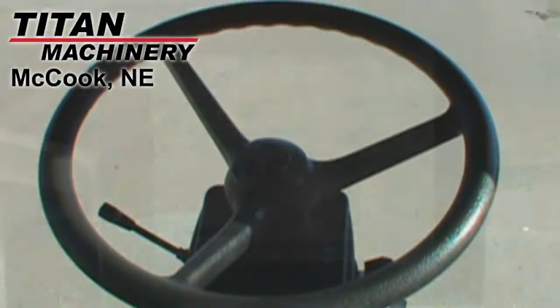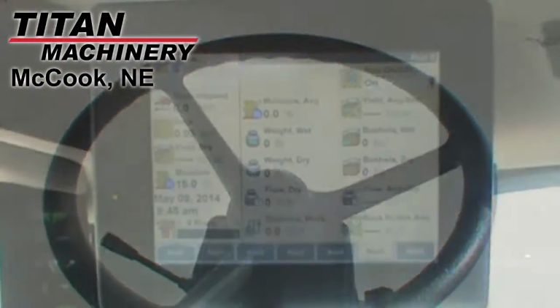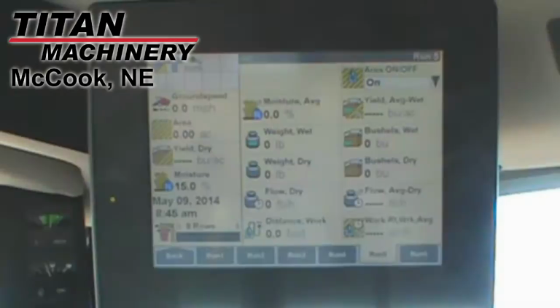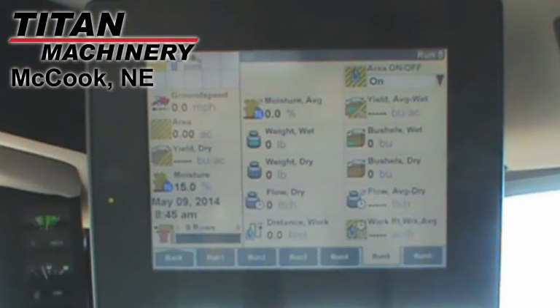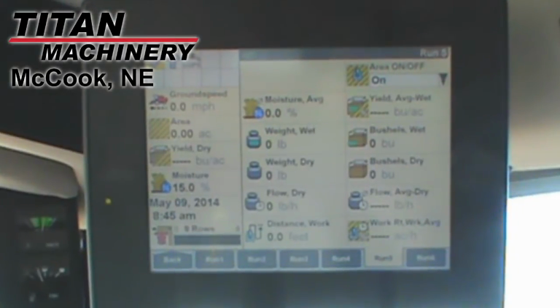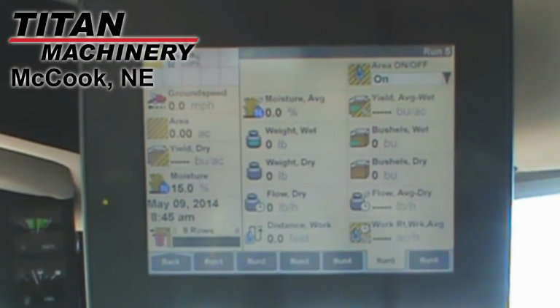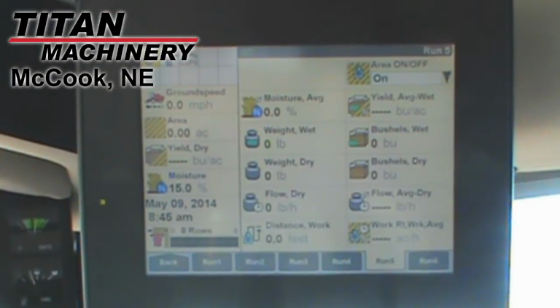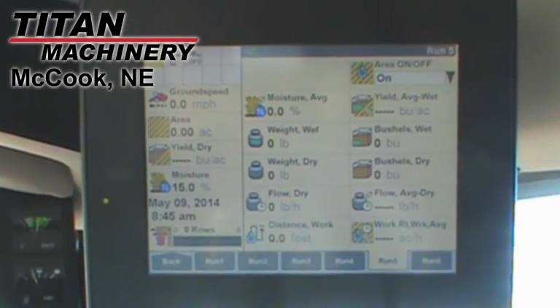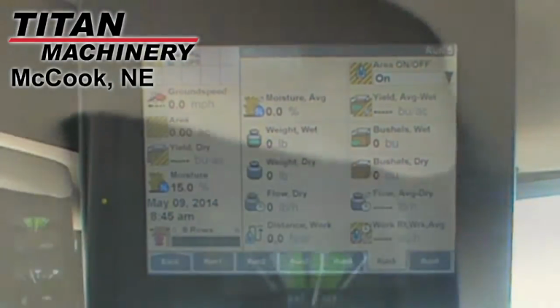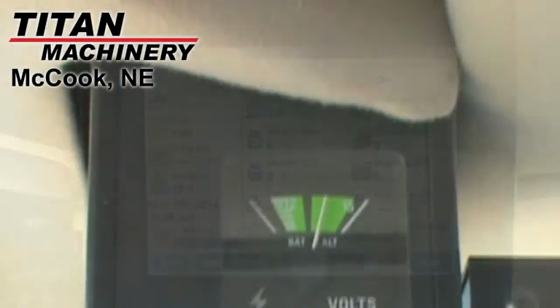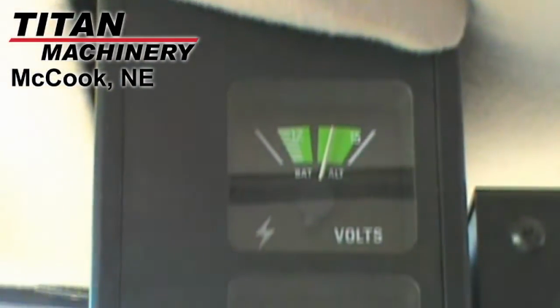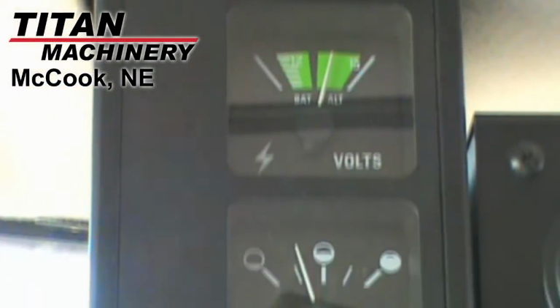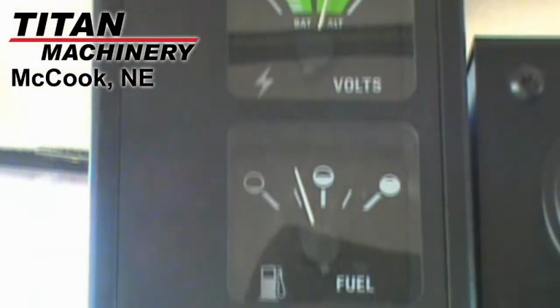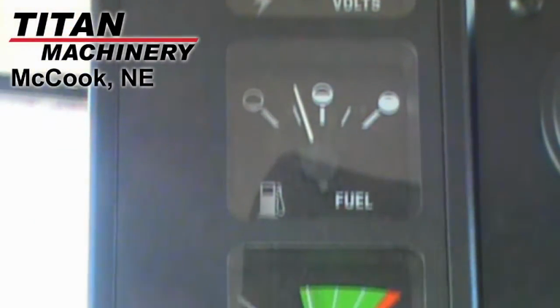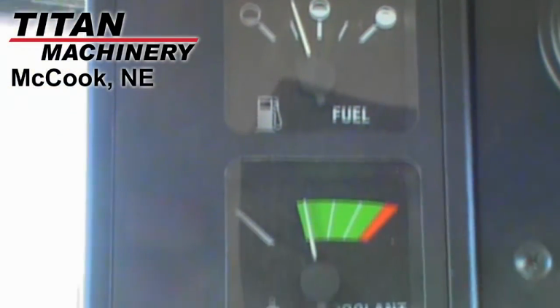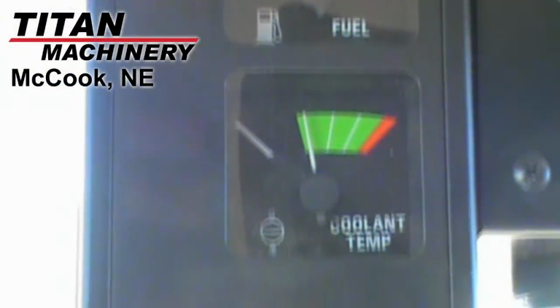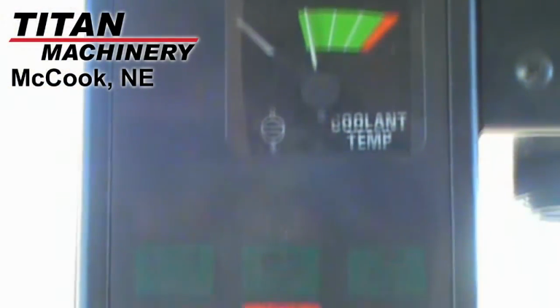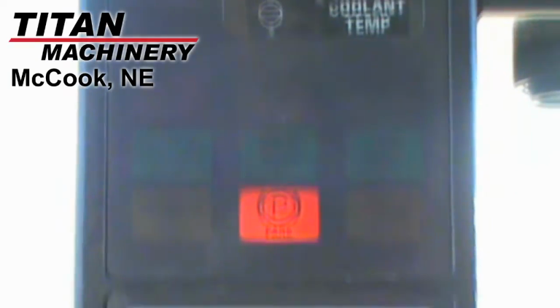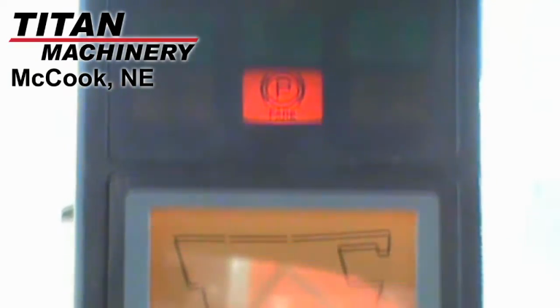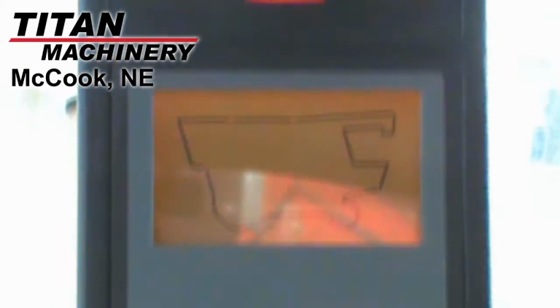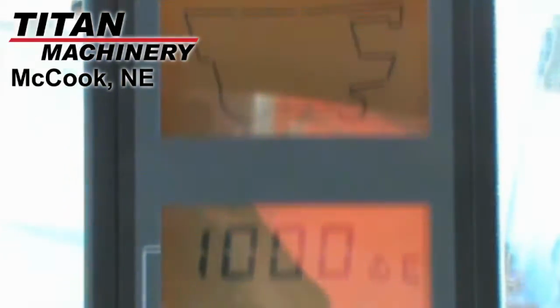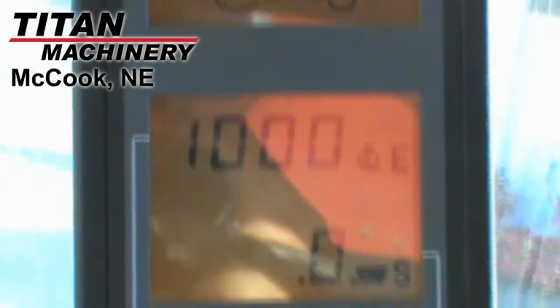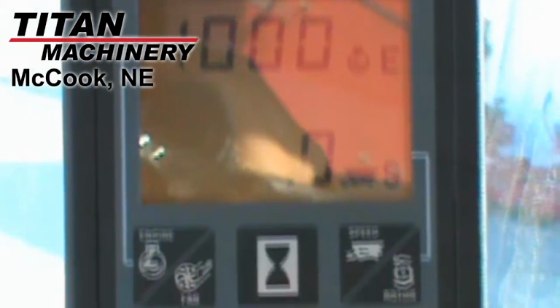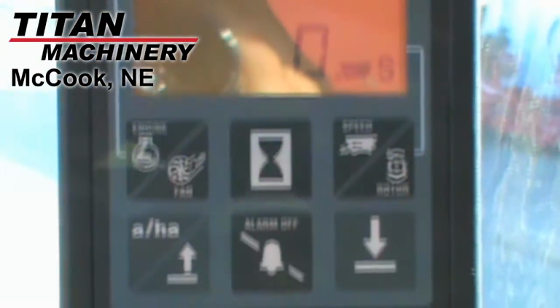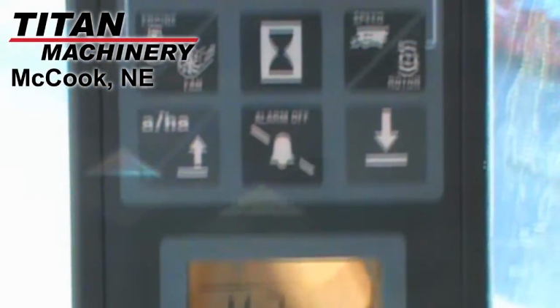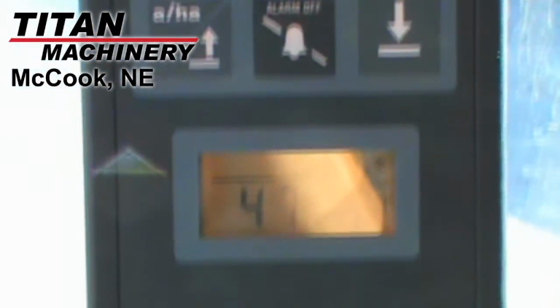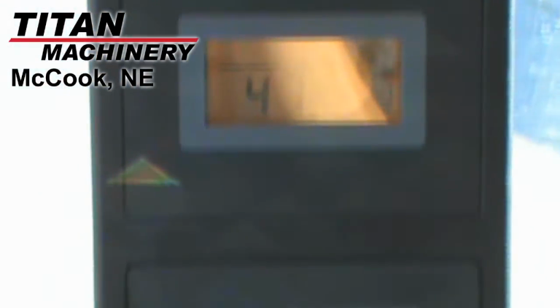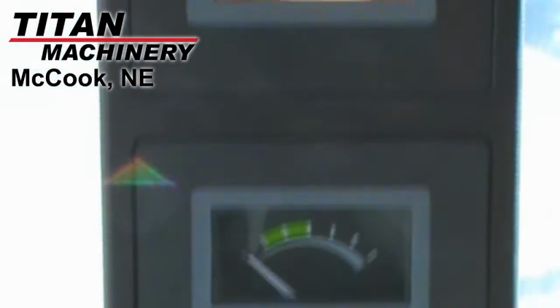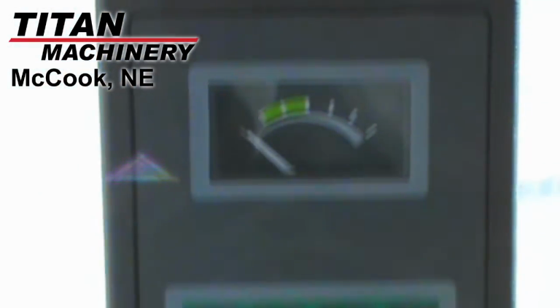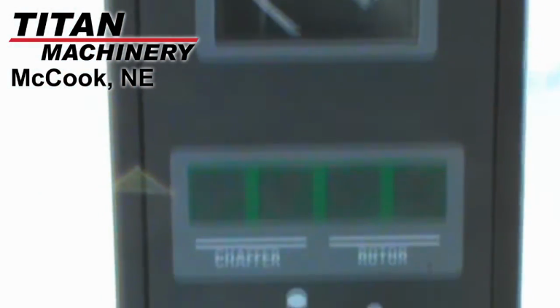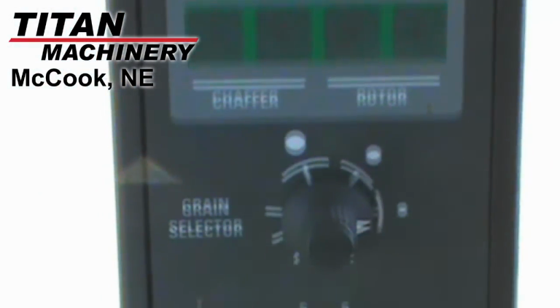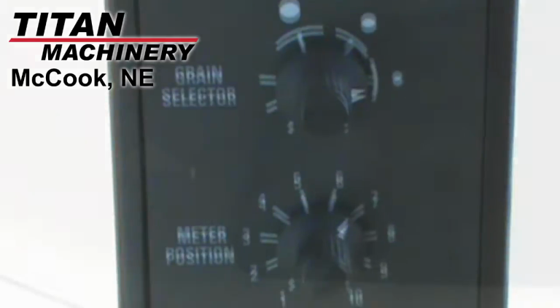Additional features include an AFX rotor, grain and corn crop capability, fore/aft reel, auto reel speed, auto header height control, deluxe cab, Case IH AFS Pro 600 monitor, and yield and moisture monitor.